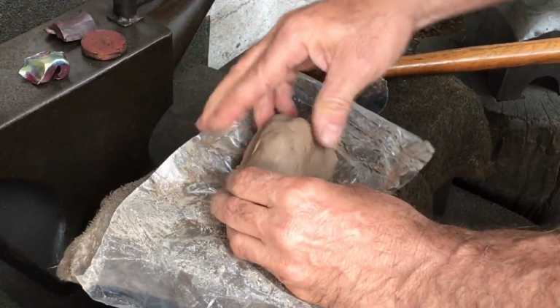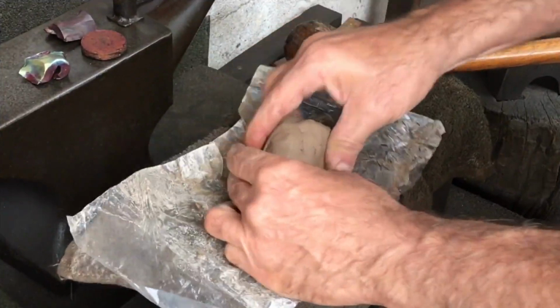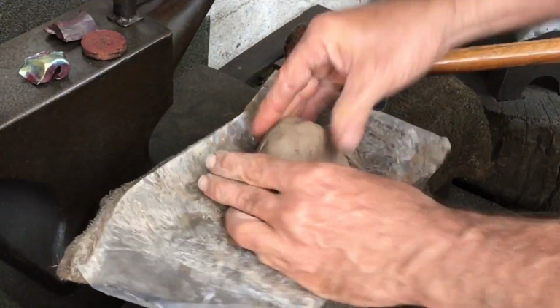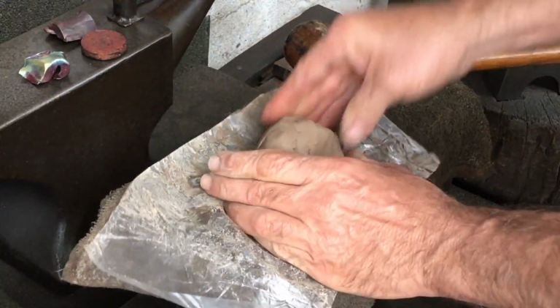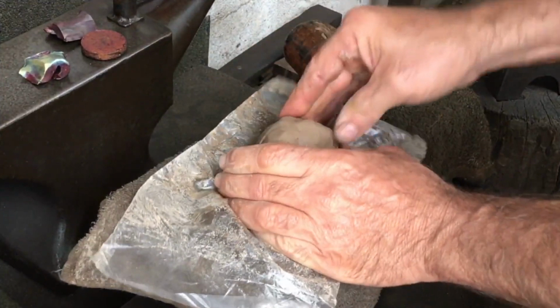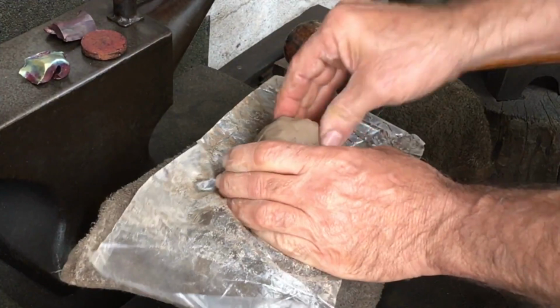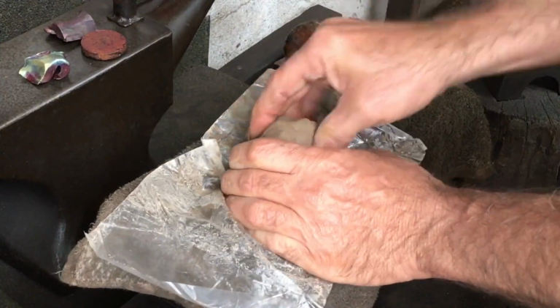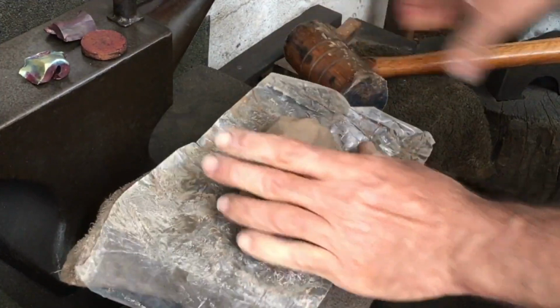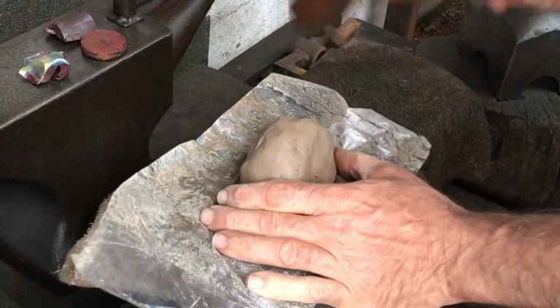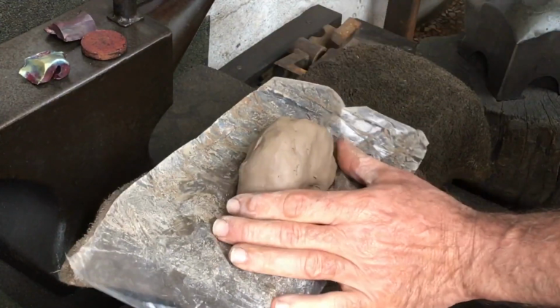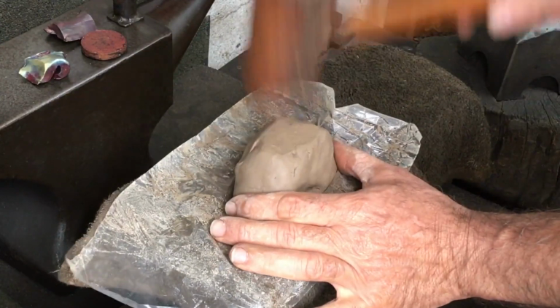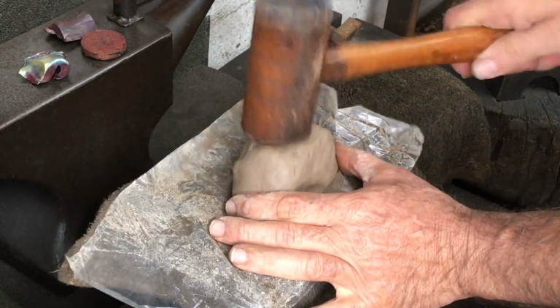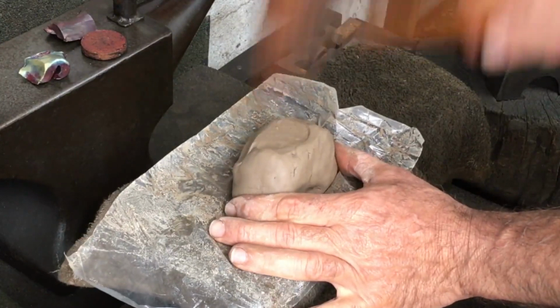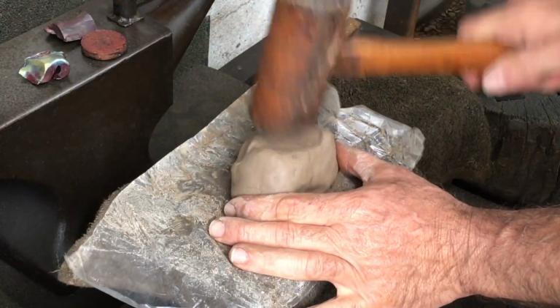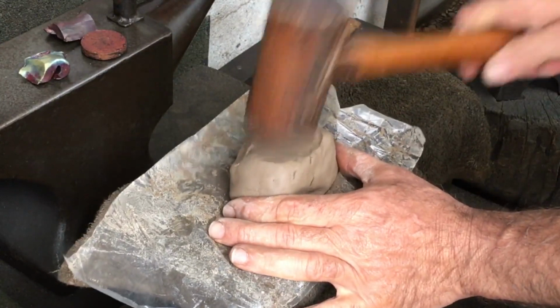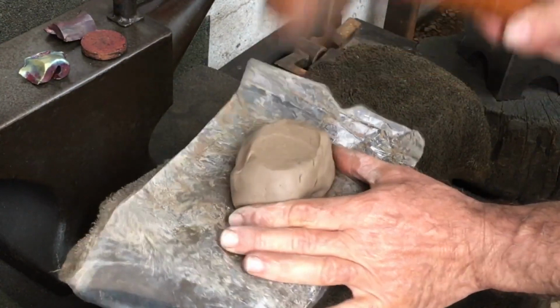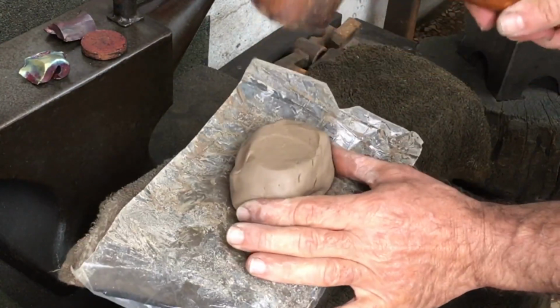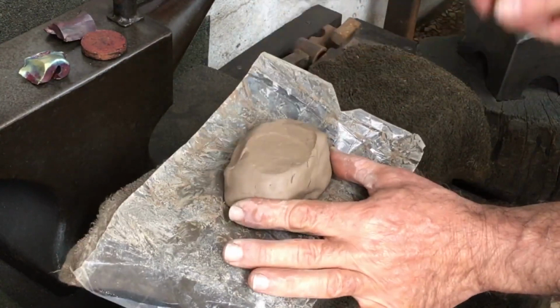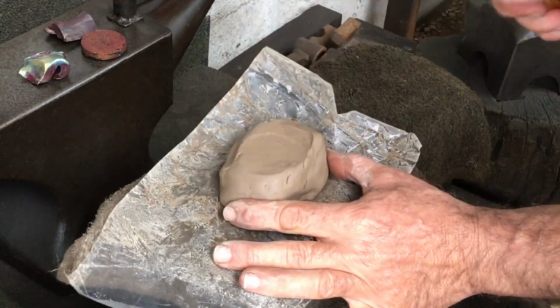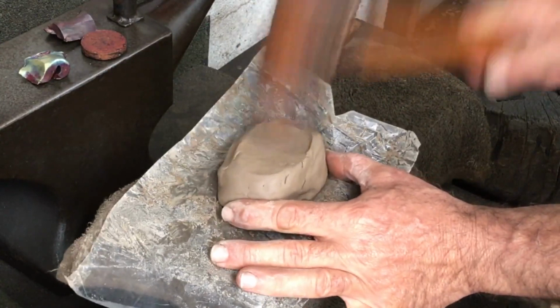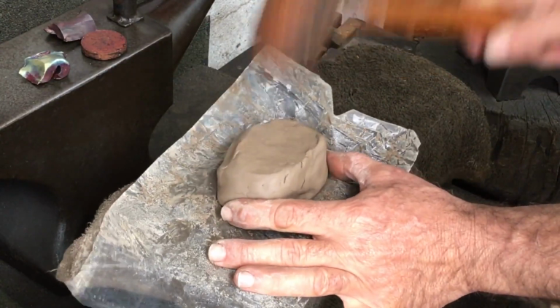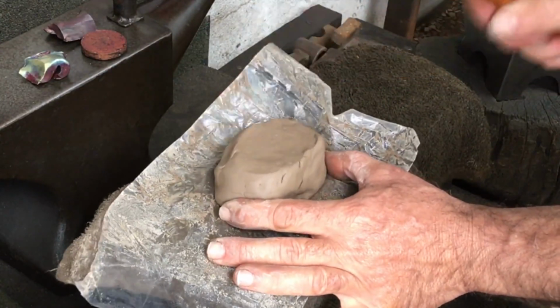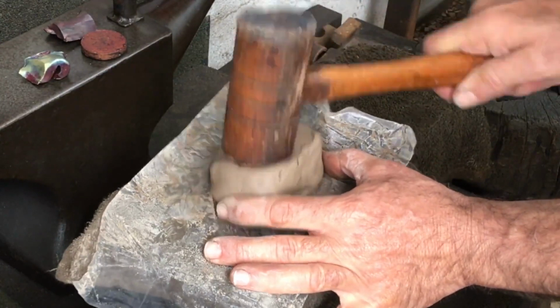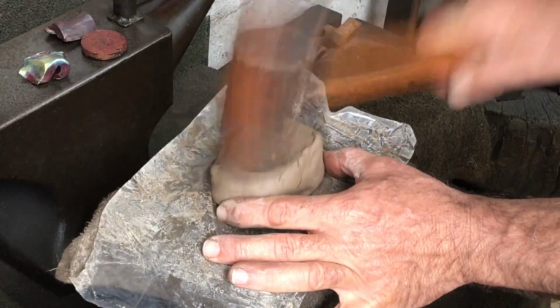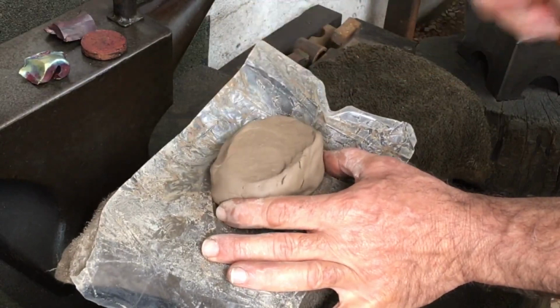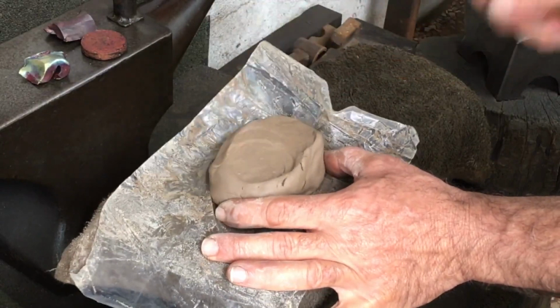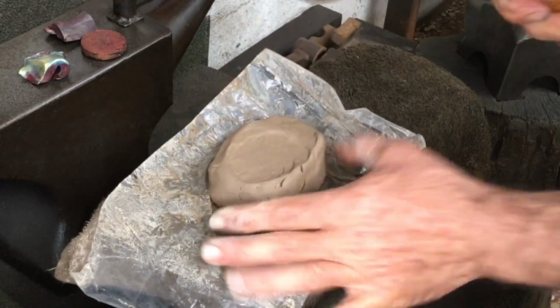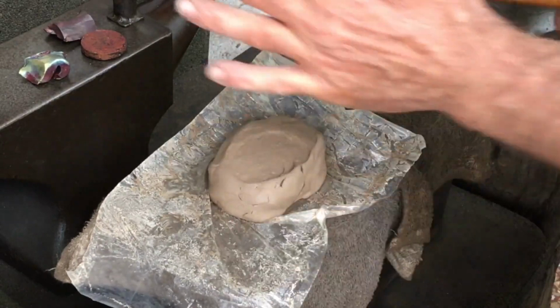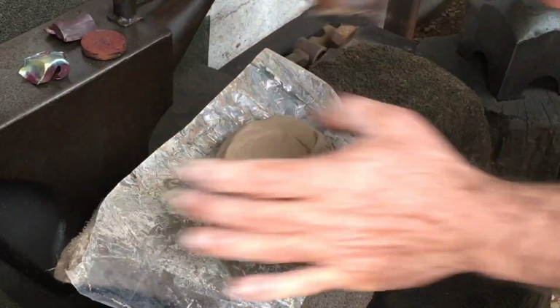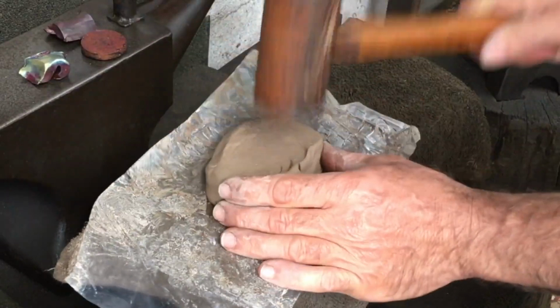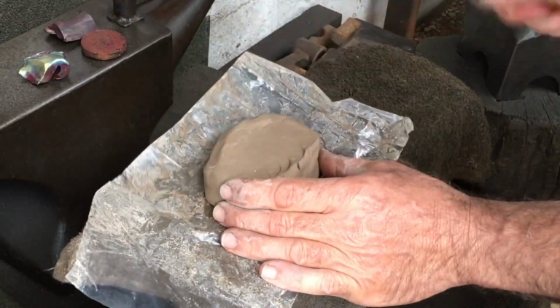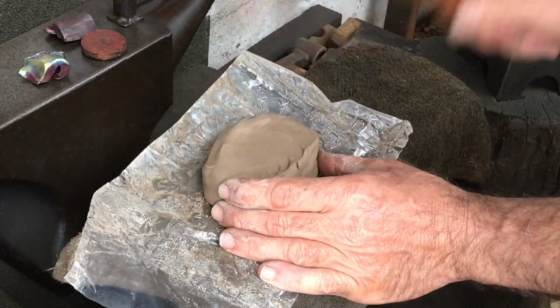I'll form a mold and then pour the molten copper into it. I won't put the clay in my forge as I've done in the past, as that can be pretty dangerous.